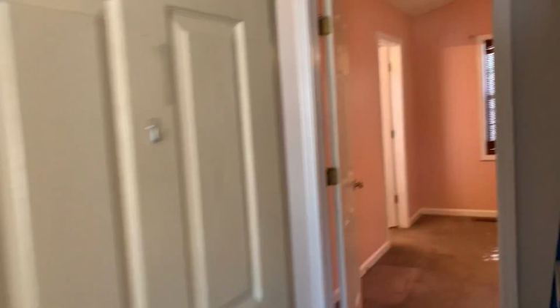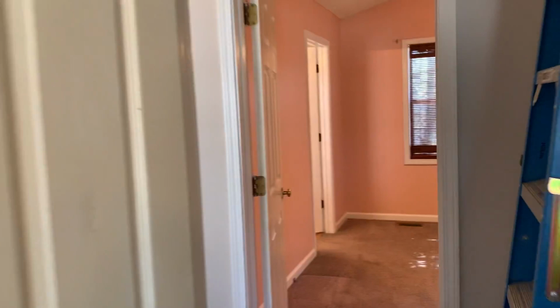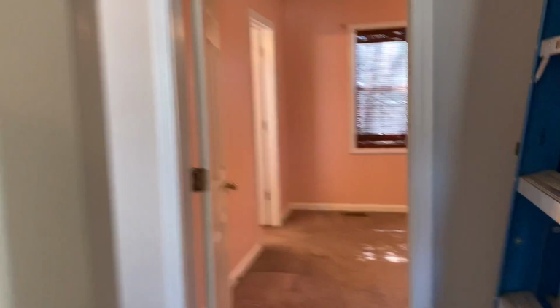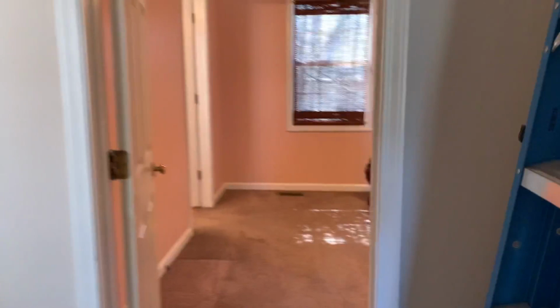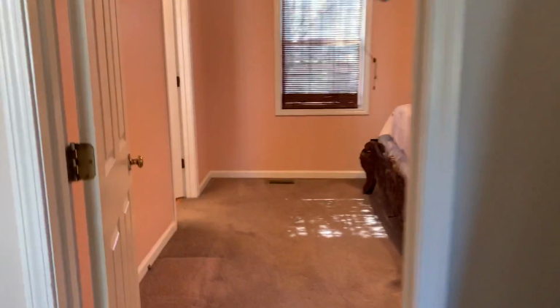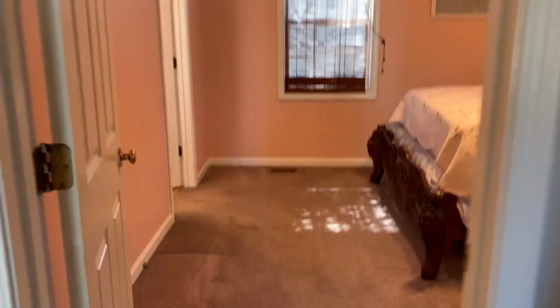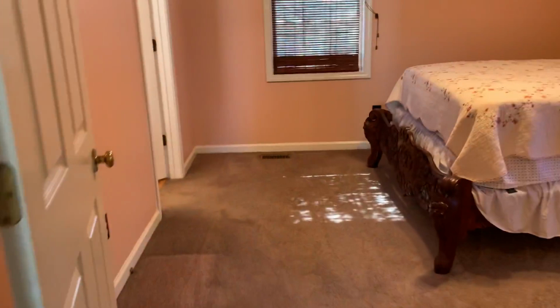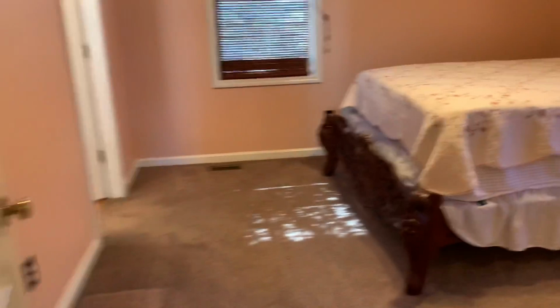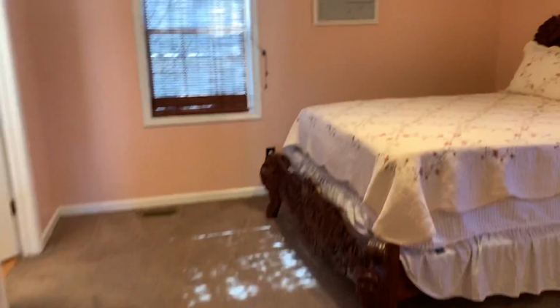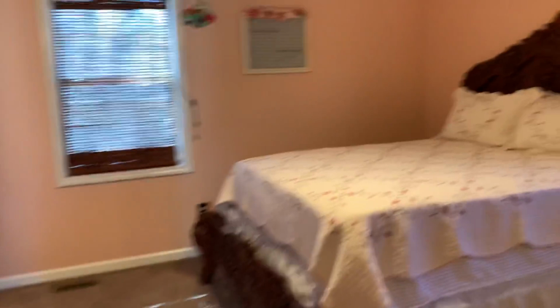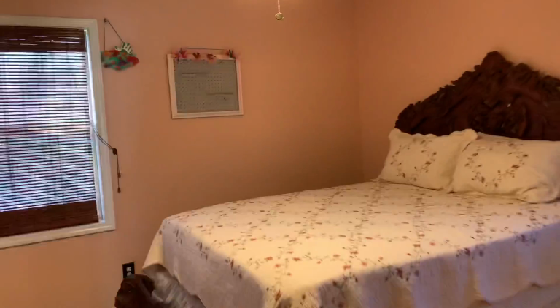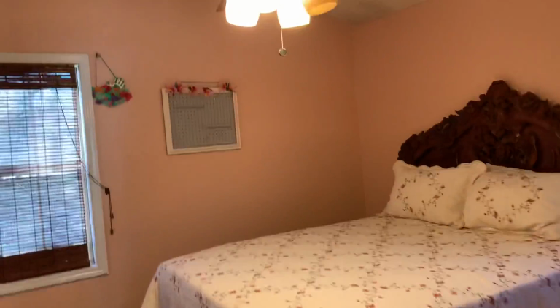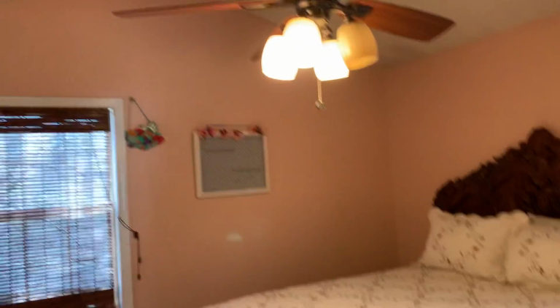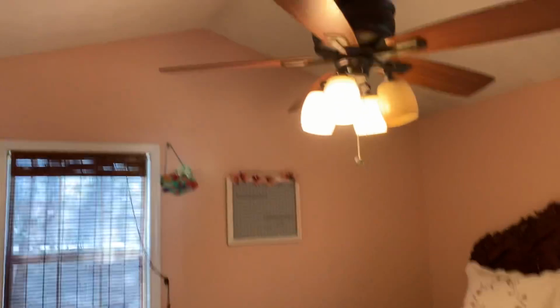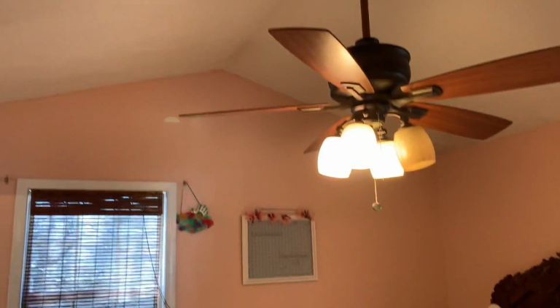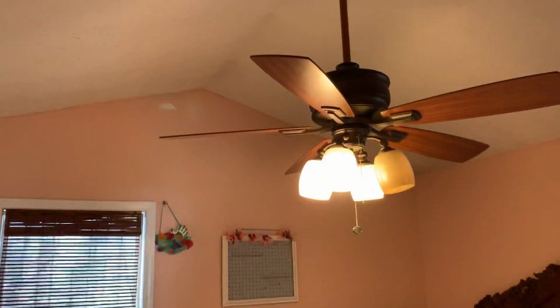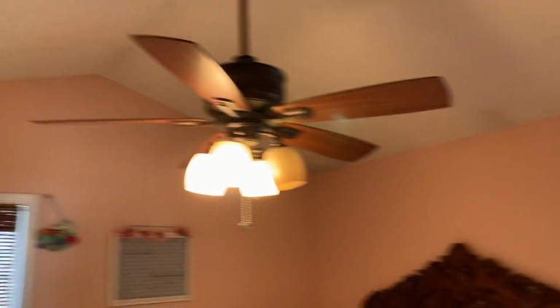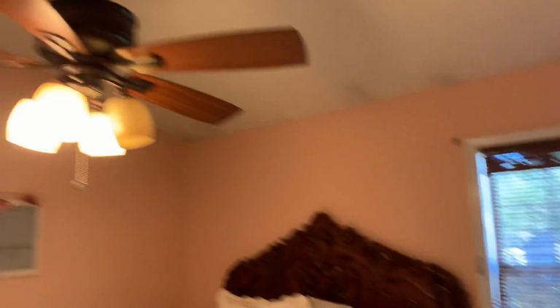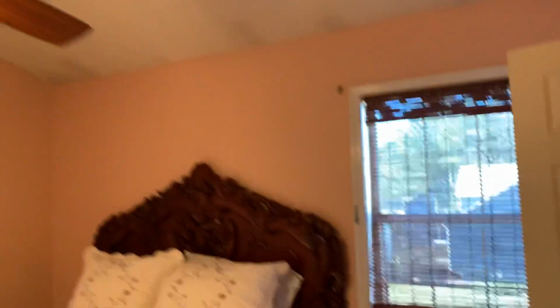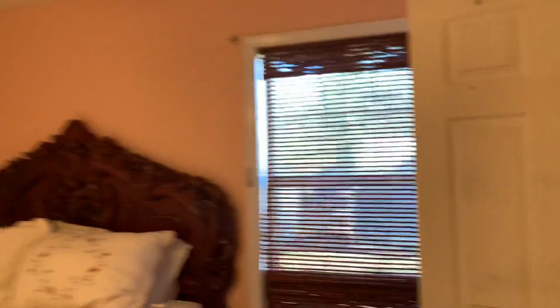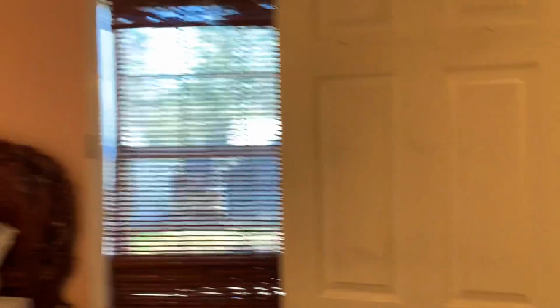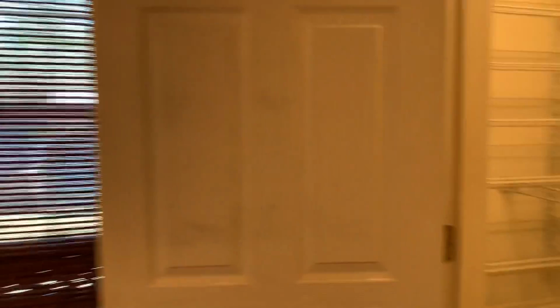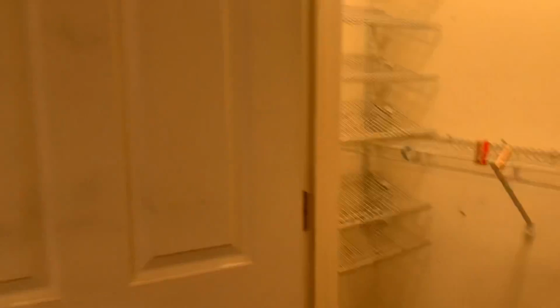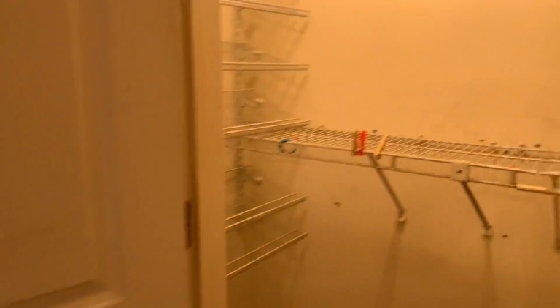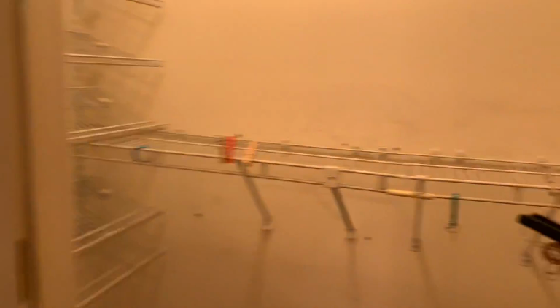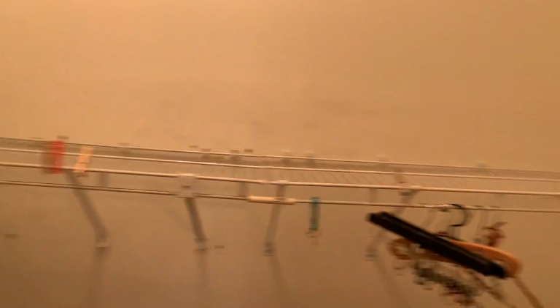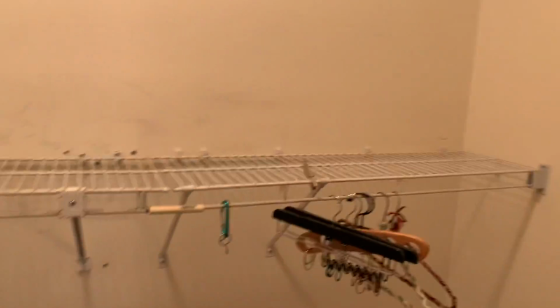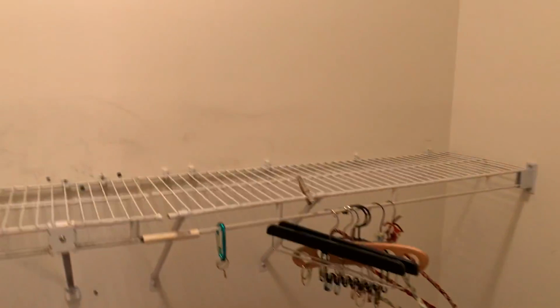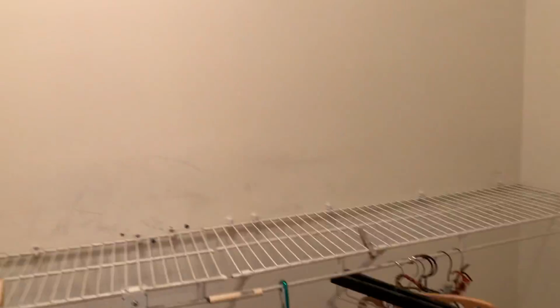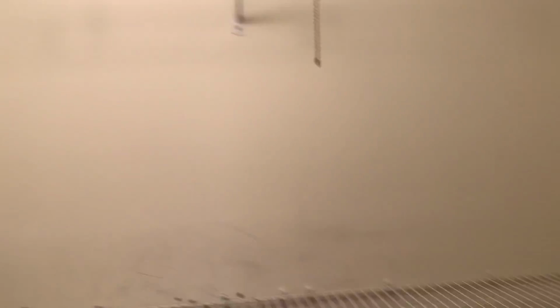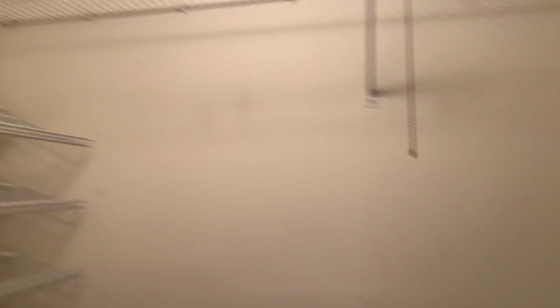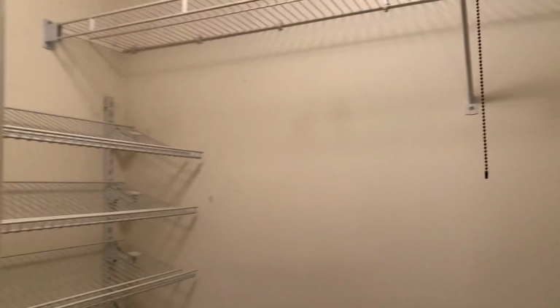And here's the master bedroom with the cathedral ceiling. Pretty big closet.